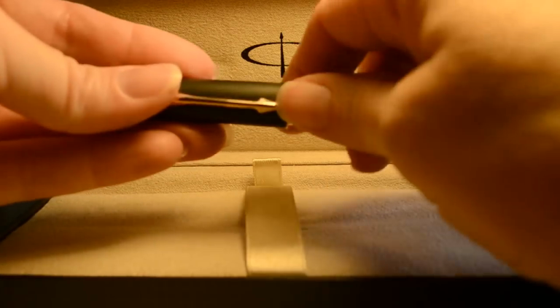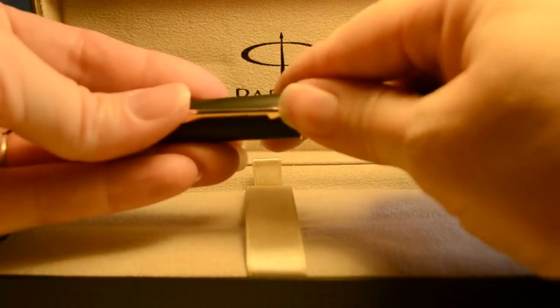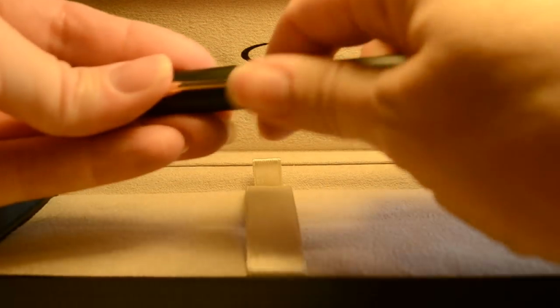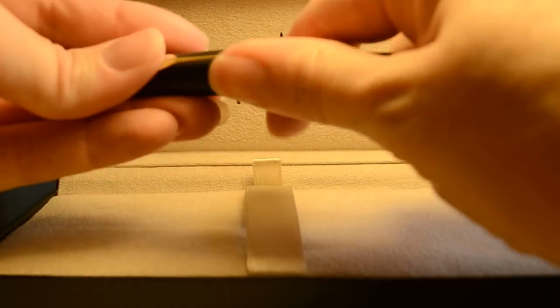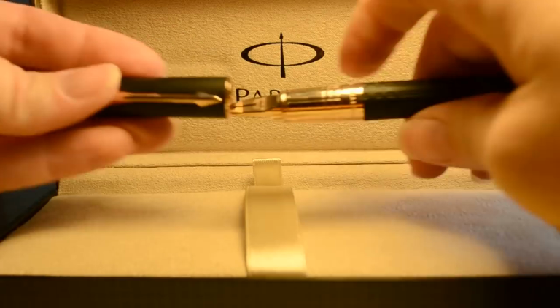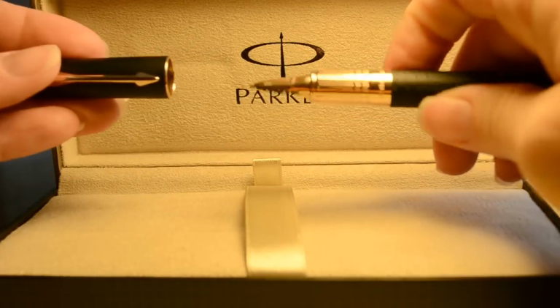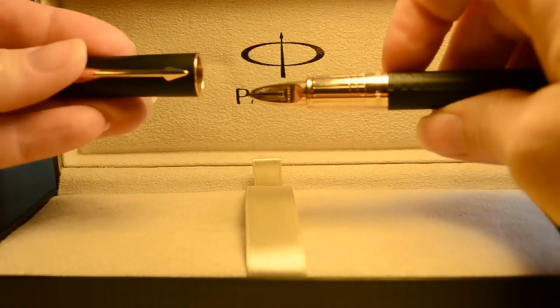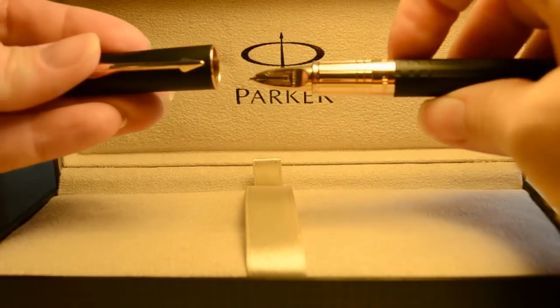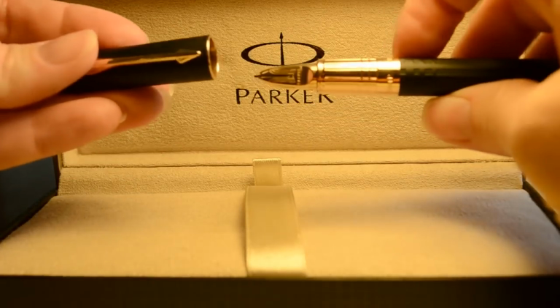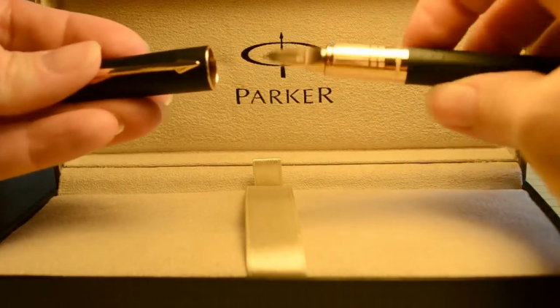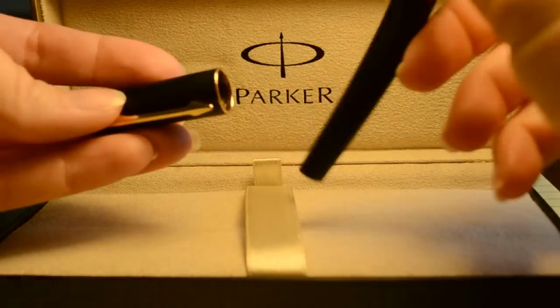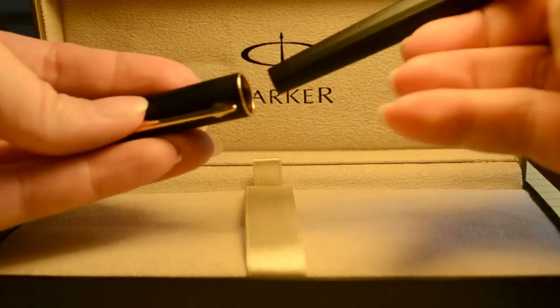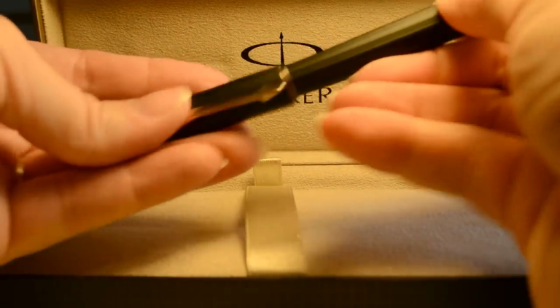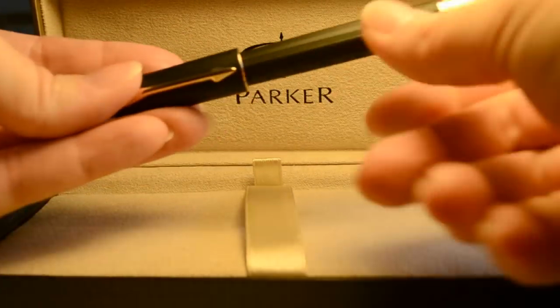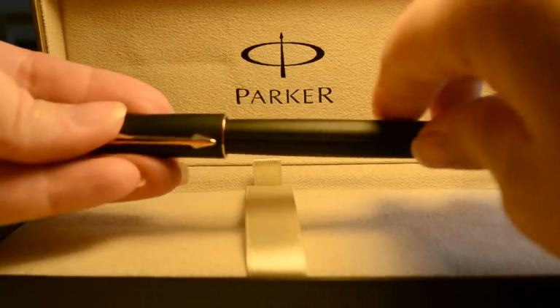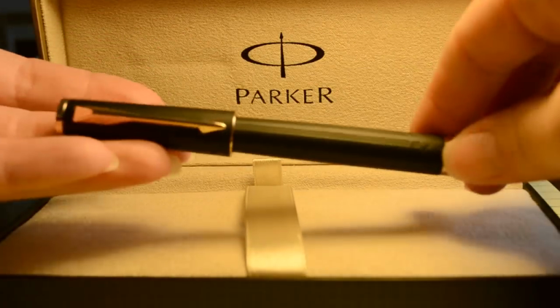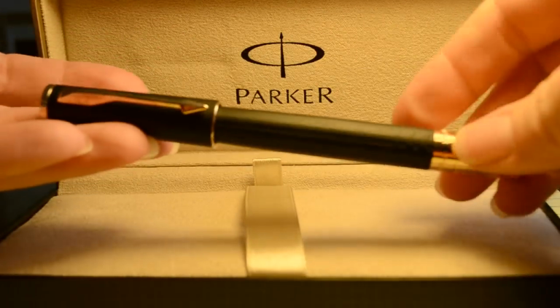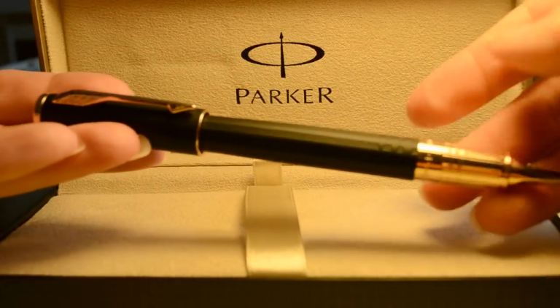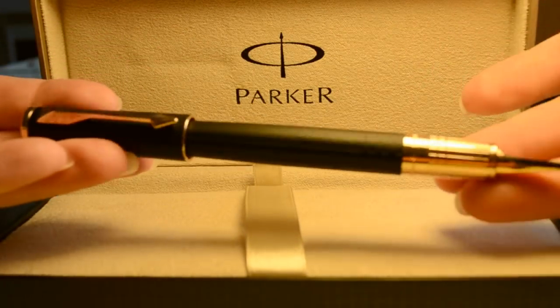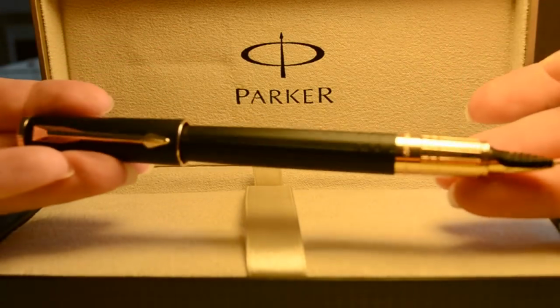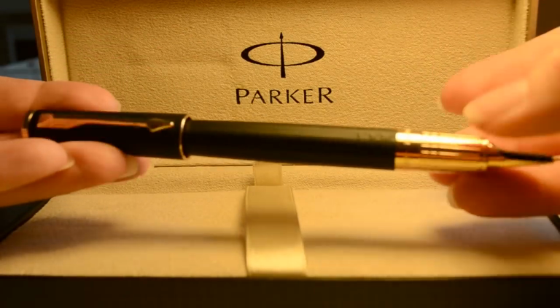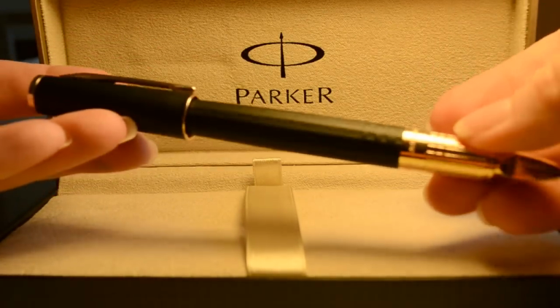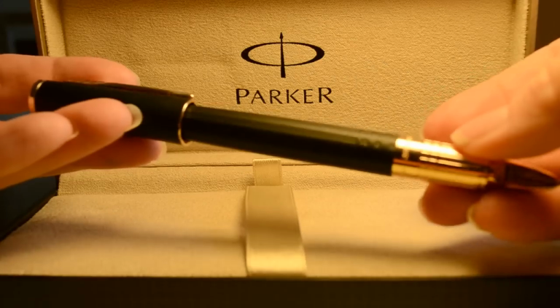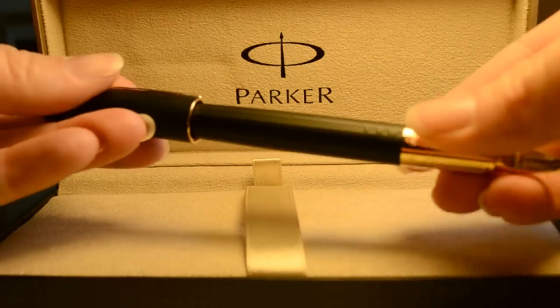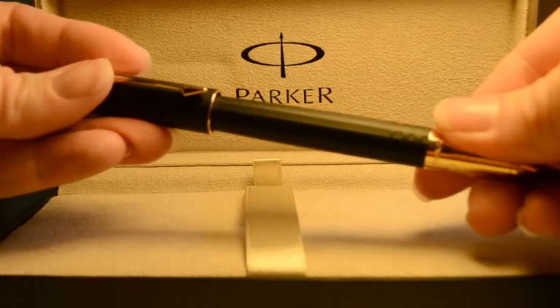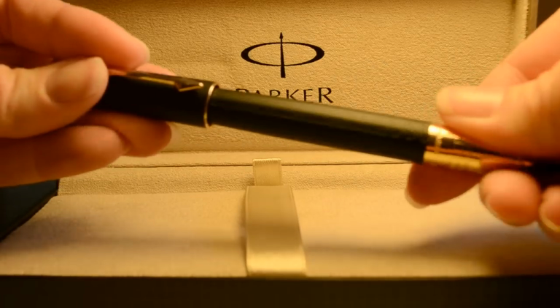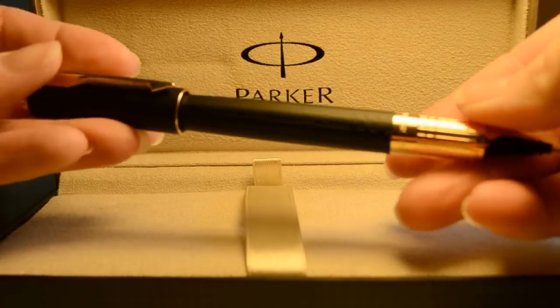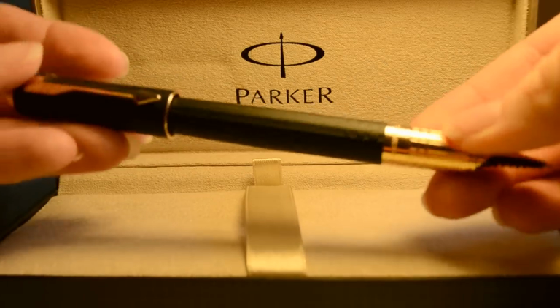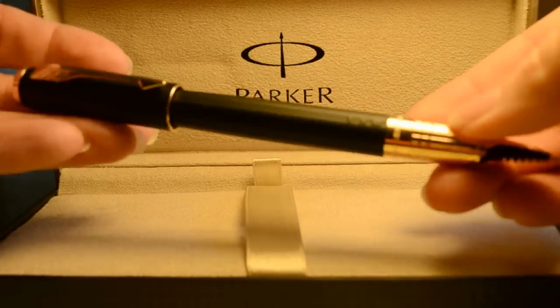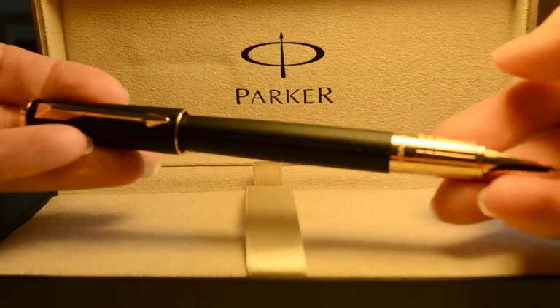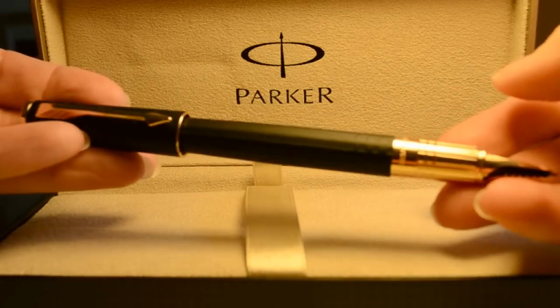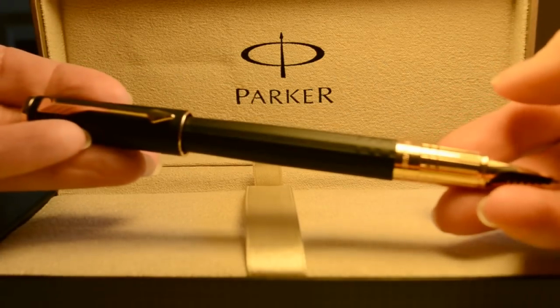It does have the pull-off cap, as I just showed you, which makes it nice. It writes extremely well with the cap posted on the back of the pen, so you can see that would be a great balance there.